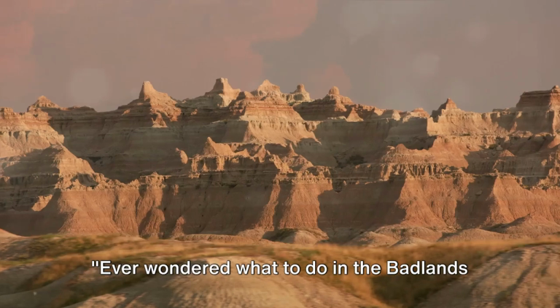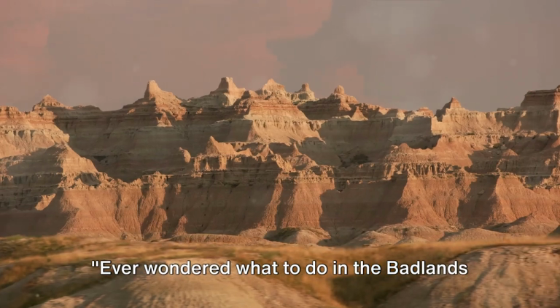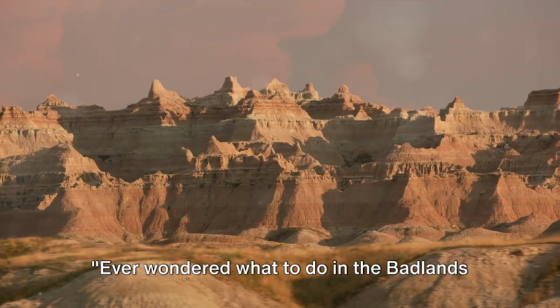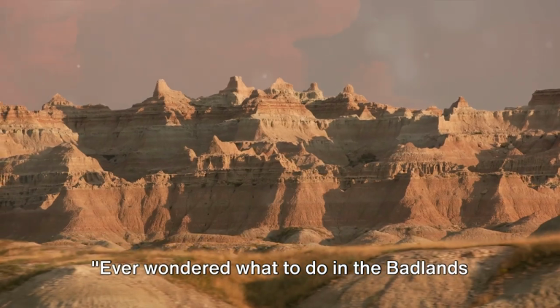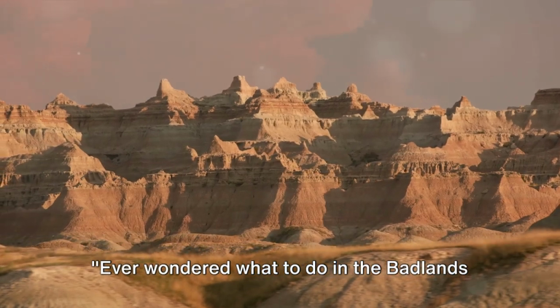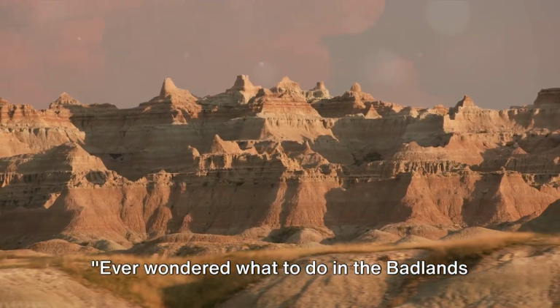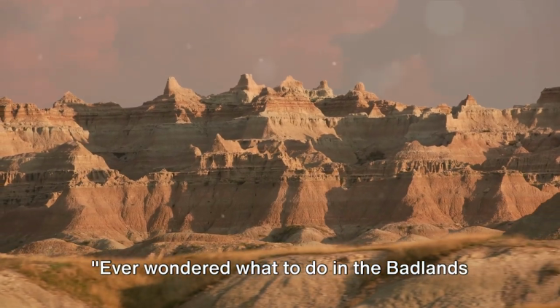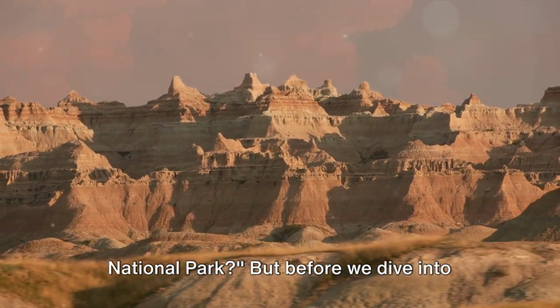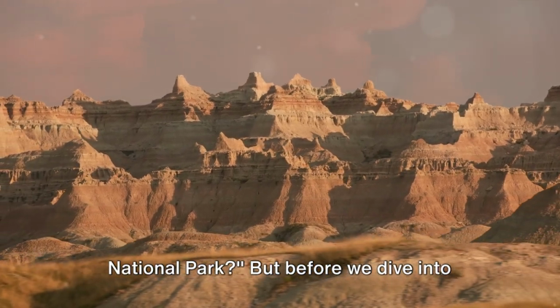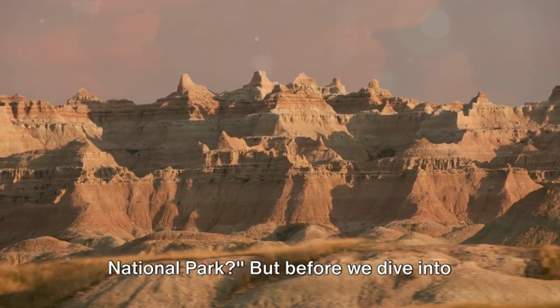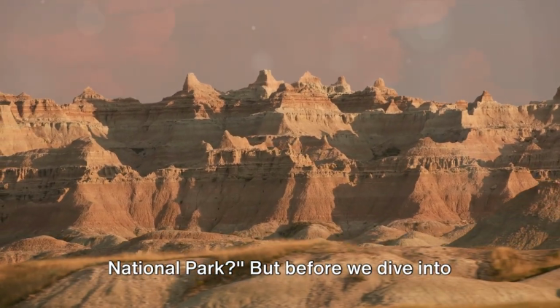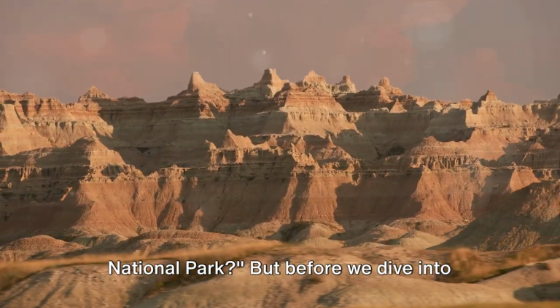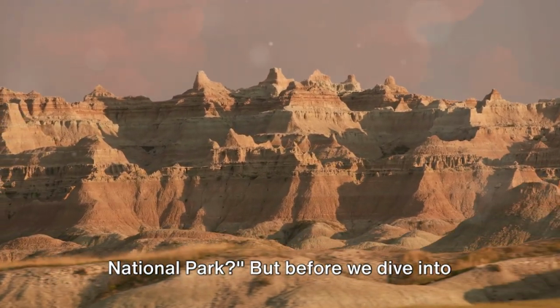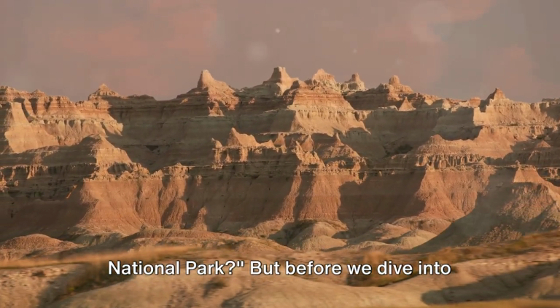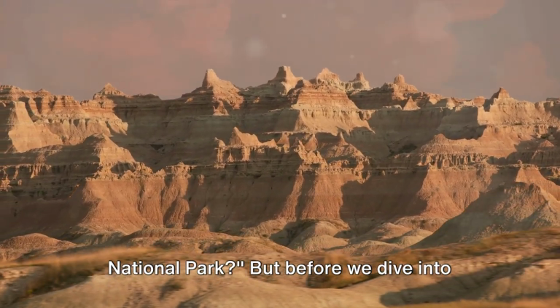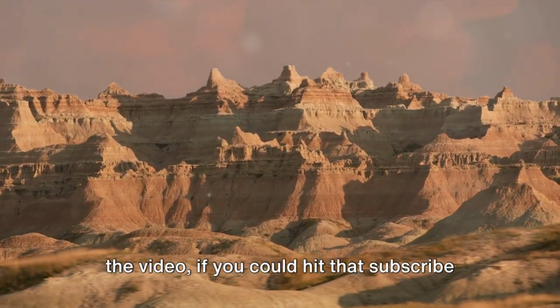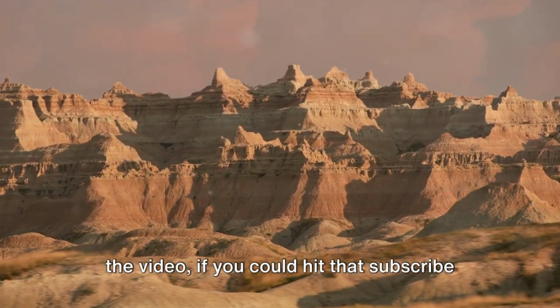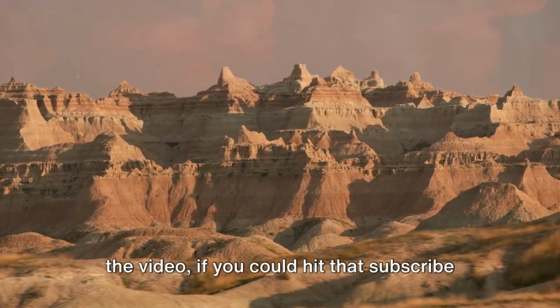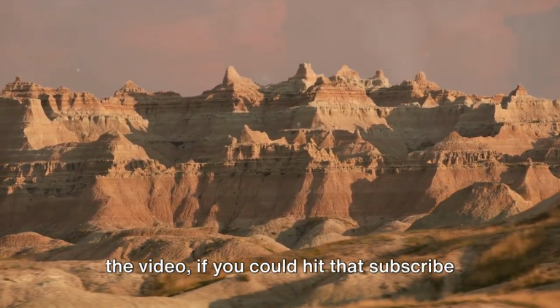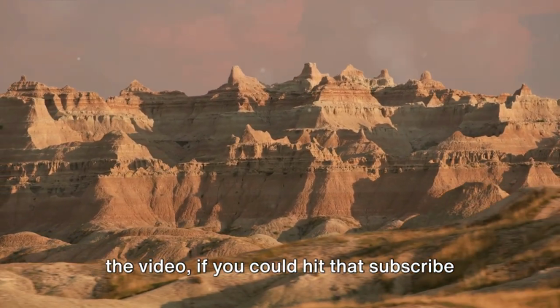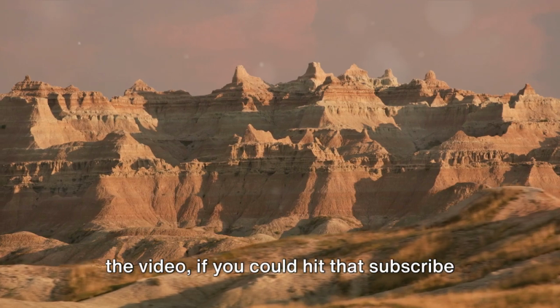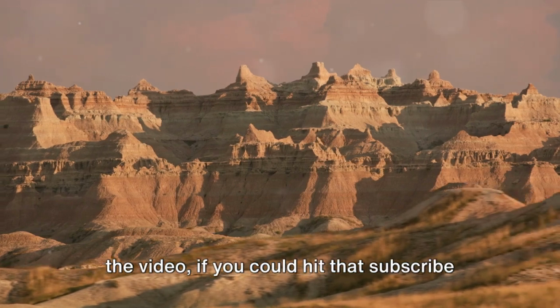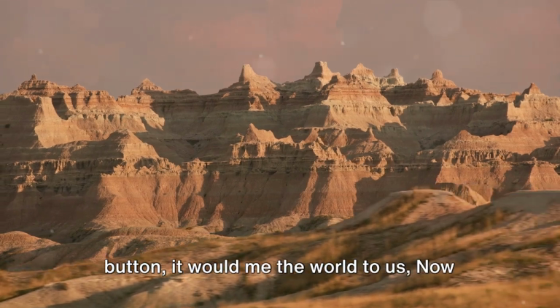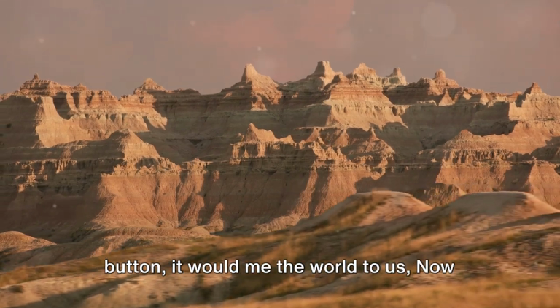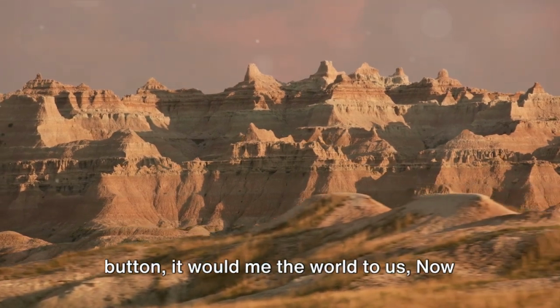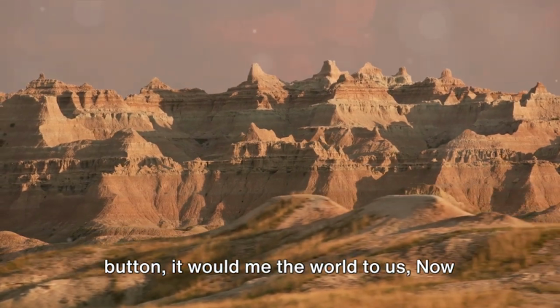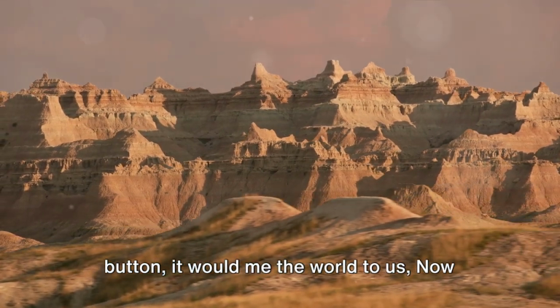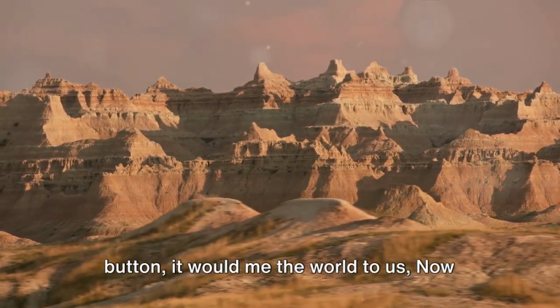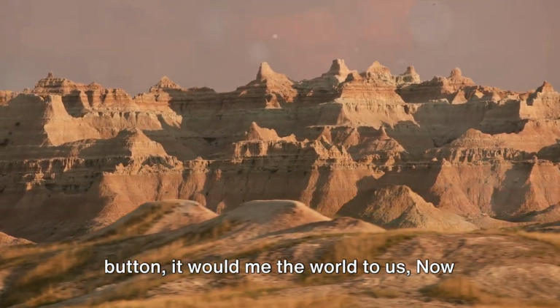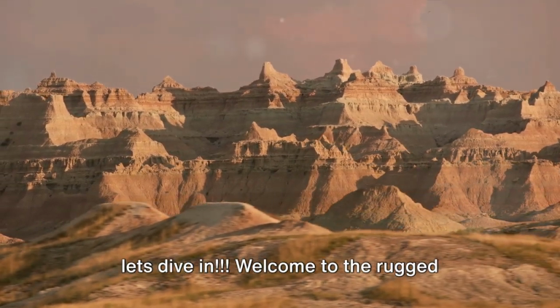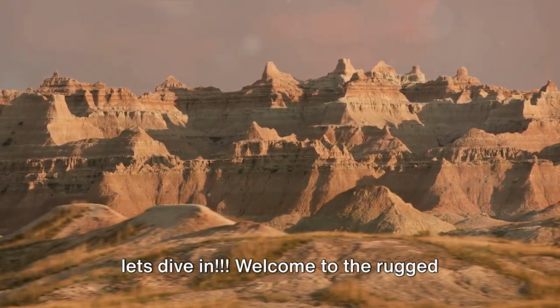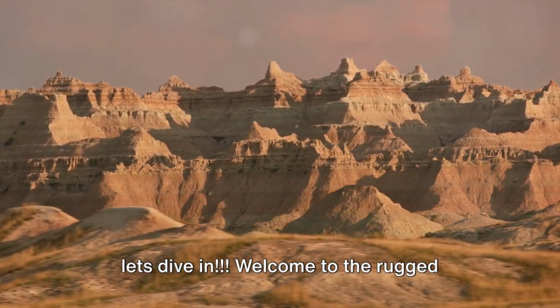Ever wondered what to do in the Badlands National Park? Before we dive into the video, if you could hit that subscribe button it would mean the world to us. Now let's dive in.